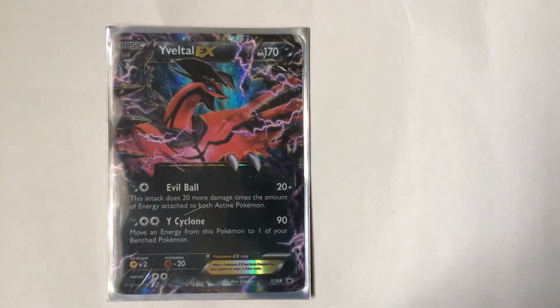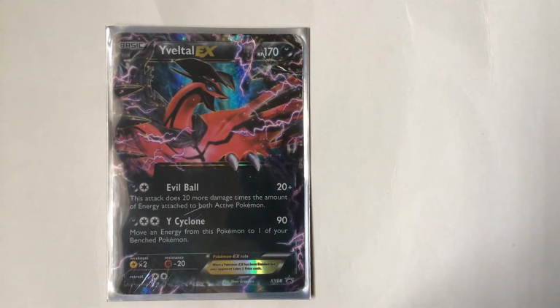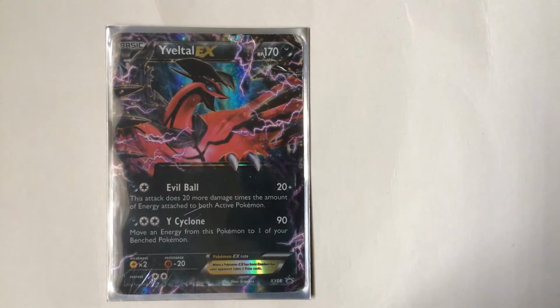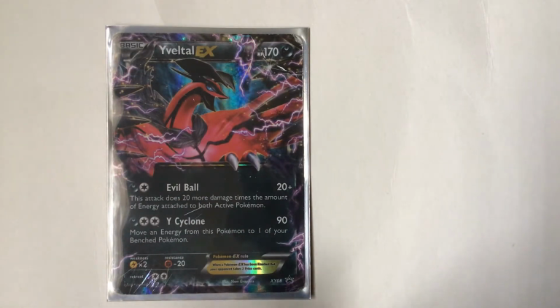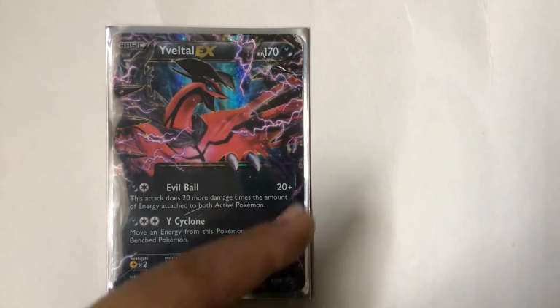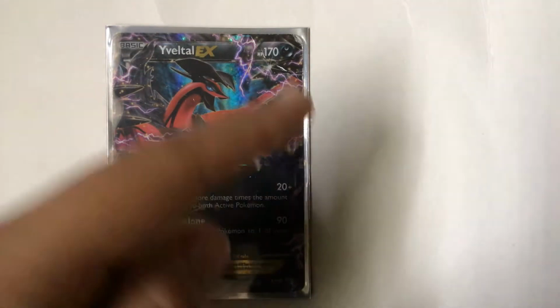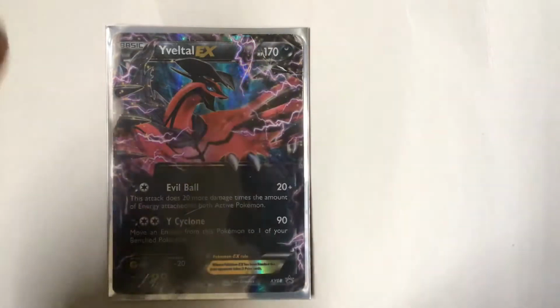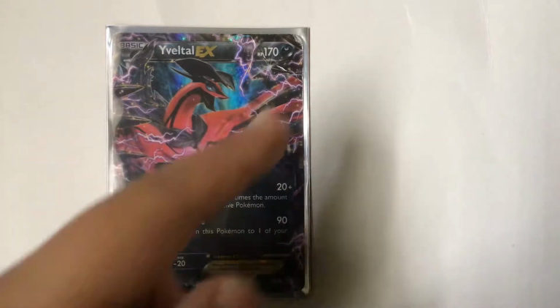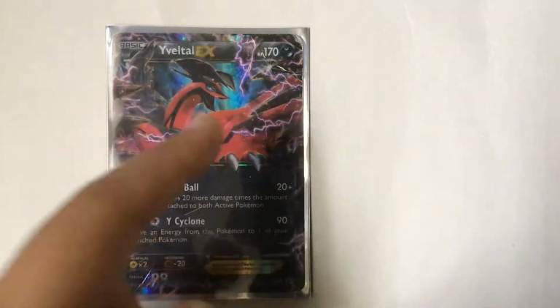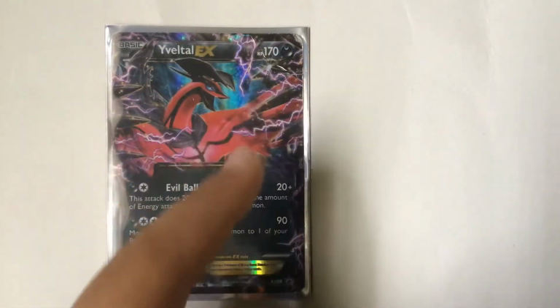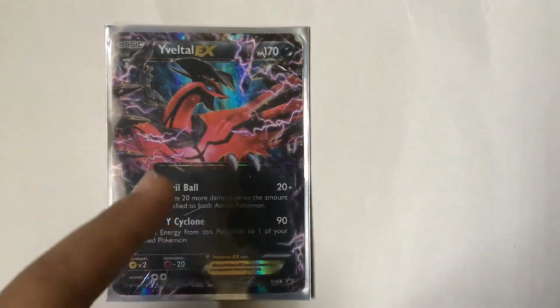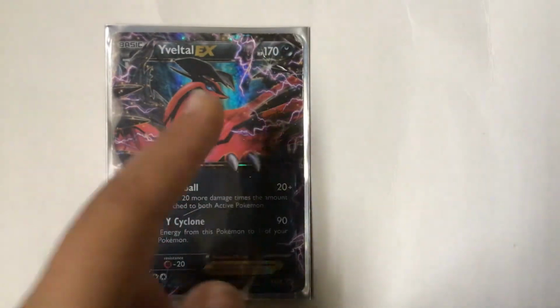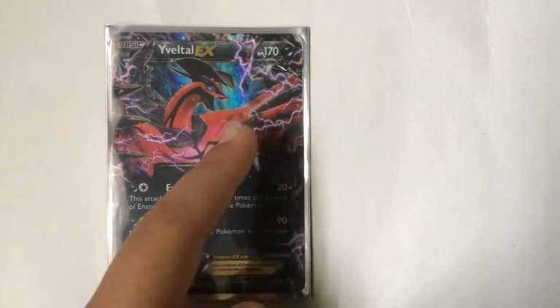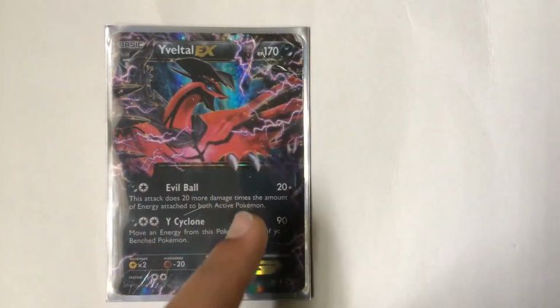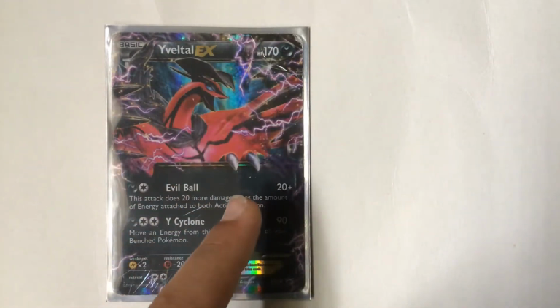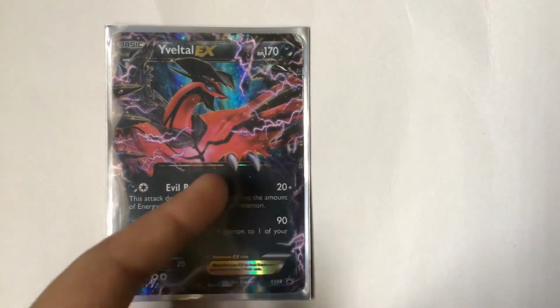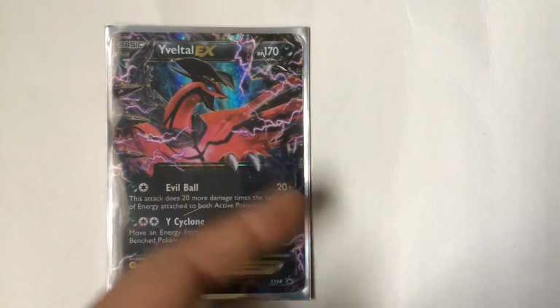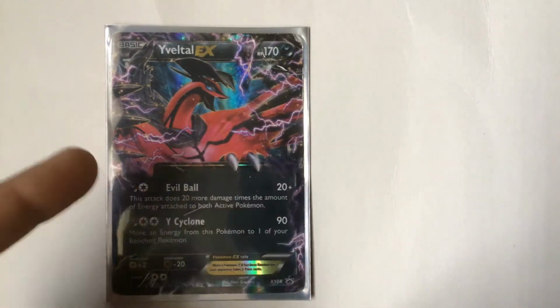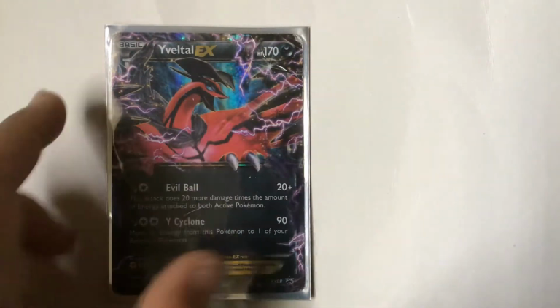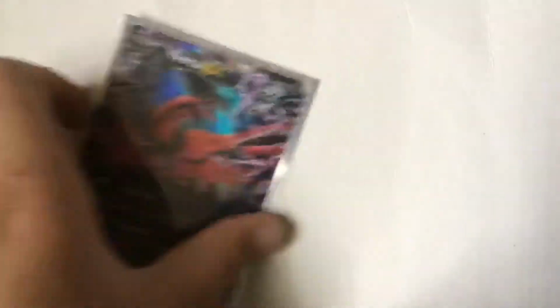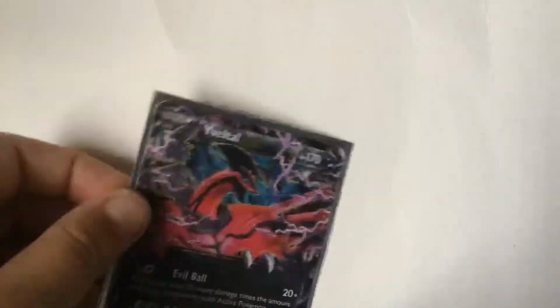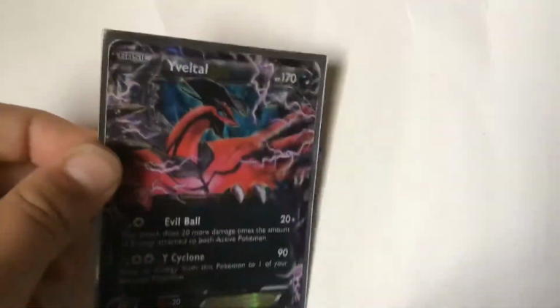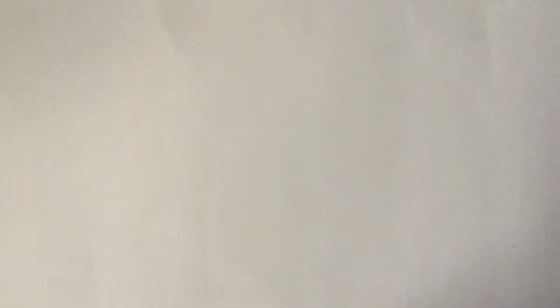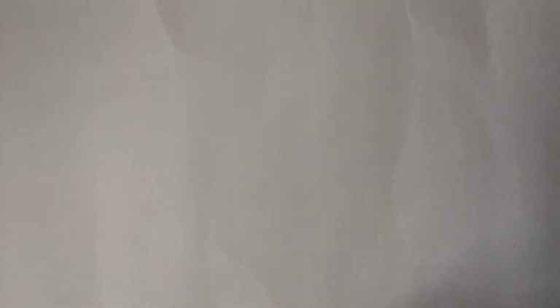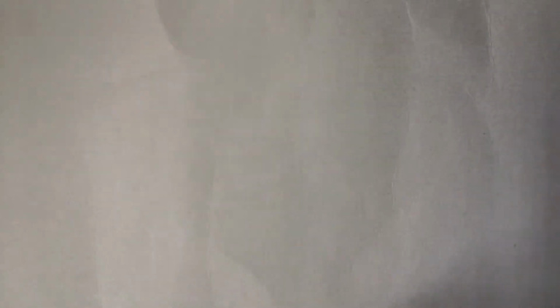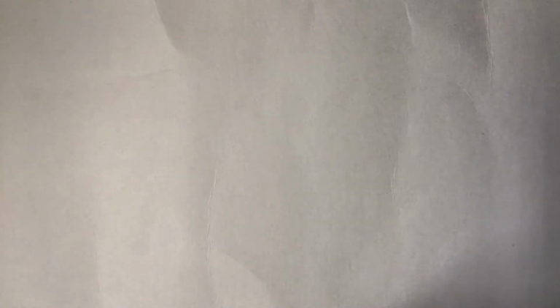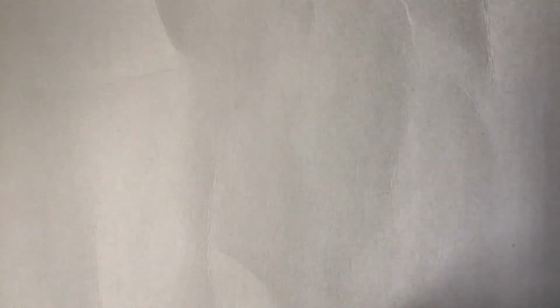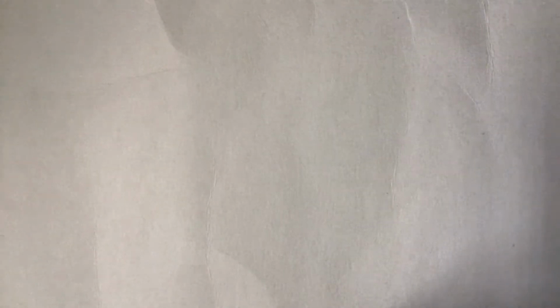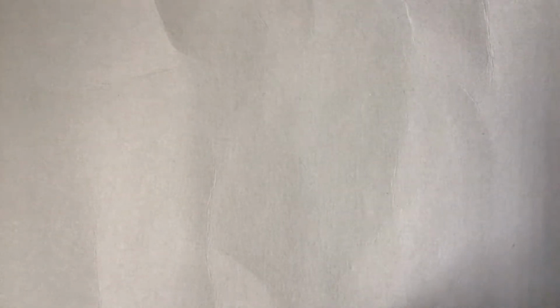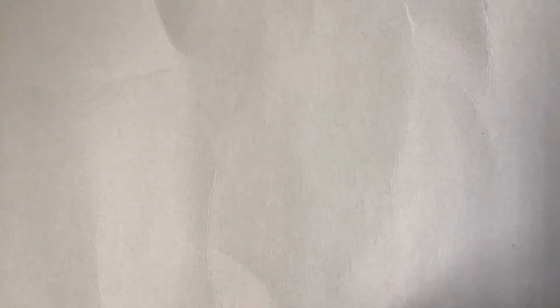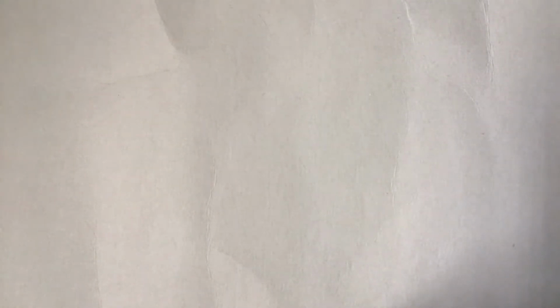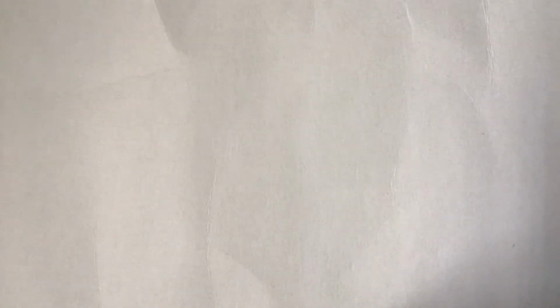Next is Giratina EX. It's a pretty cool Pokemon. I especially like all this purple lightning and how he's kind of jumping out — you can see his claws, and the wings really help with that.